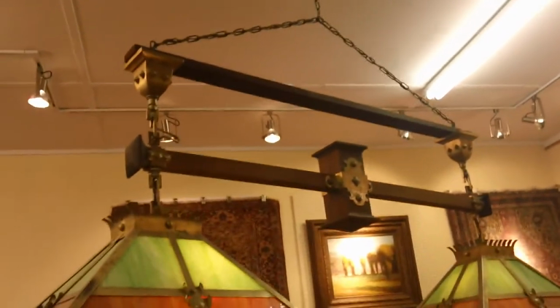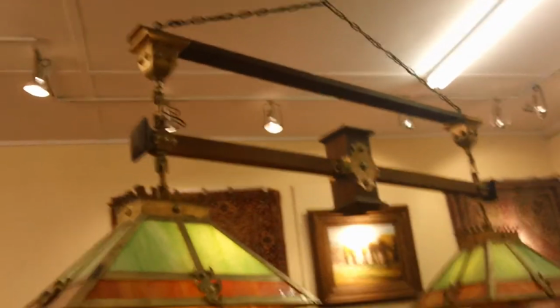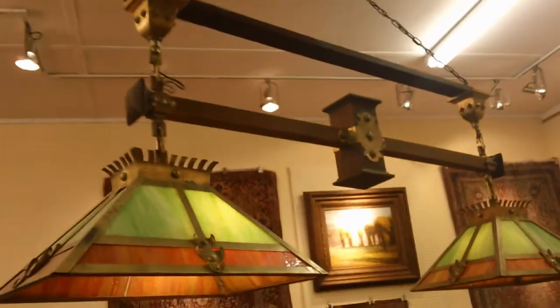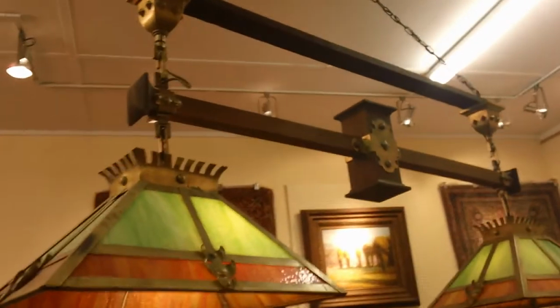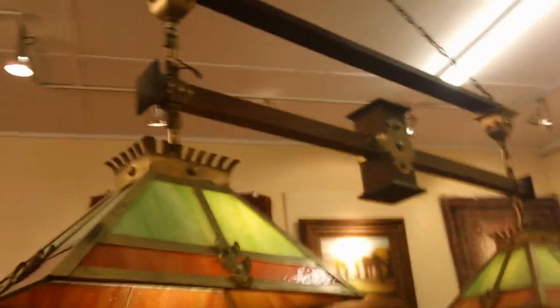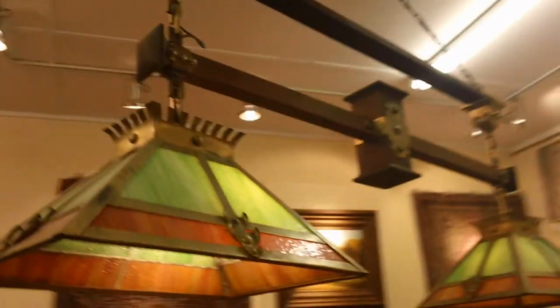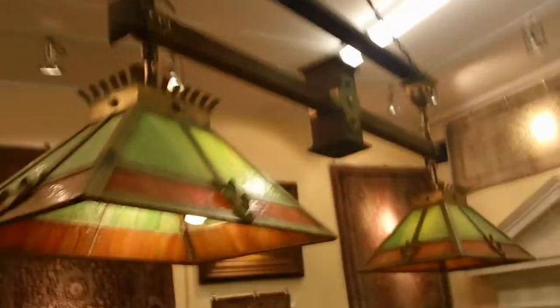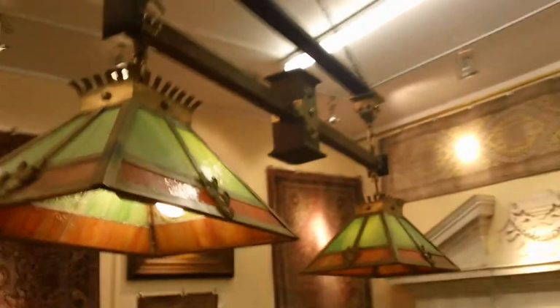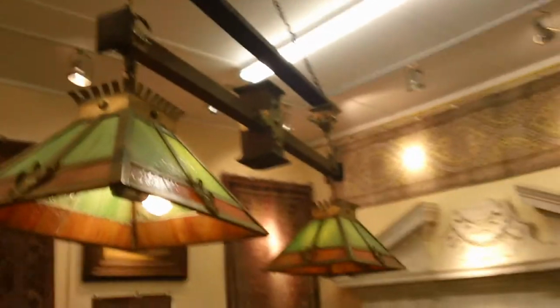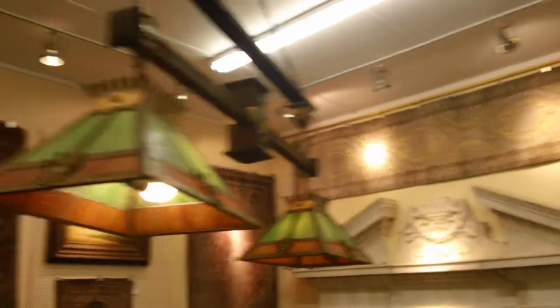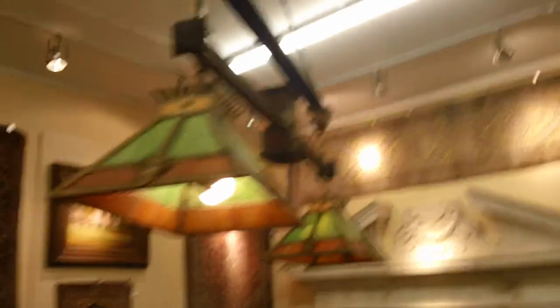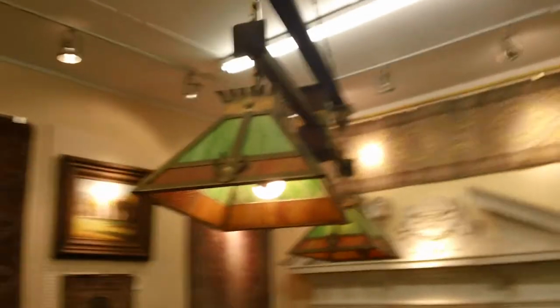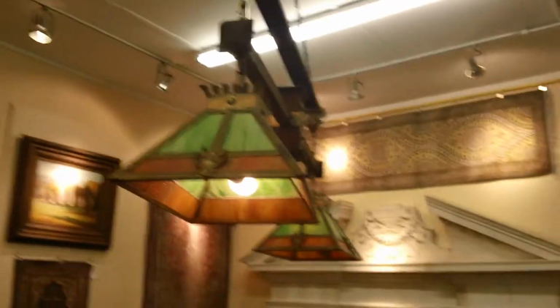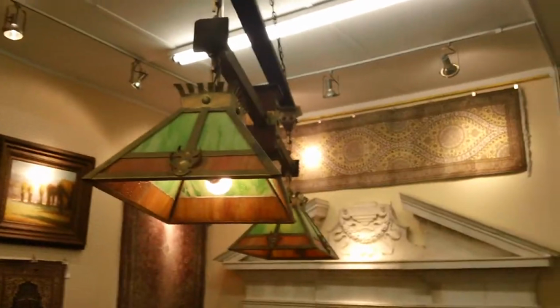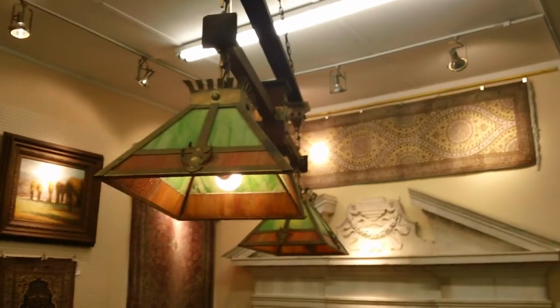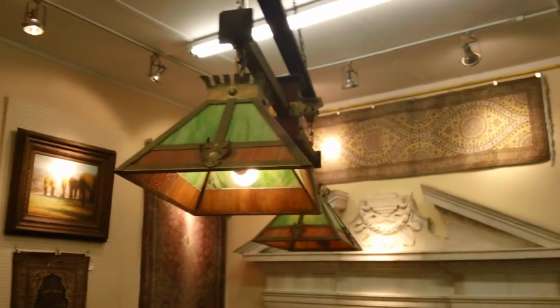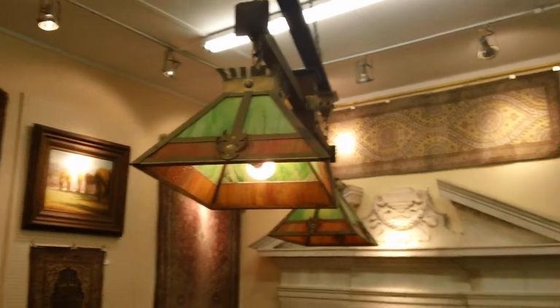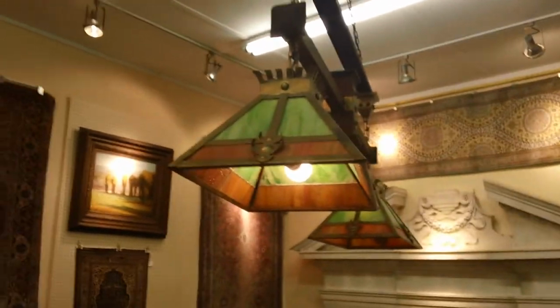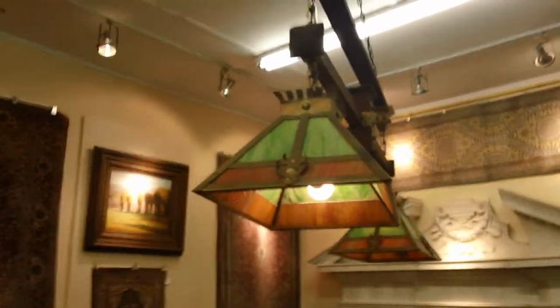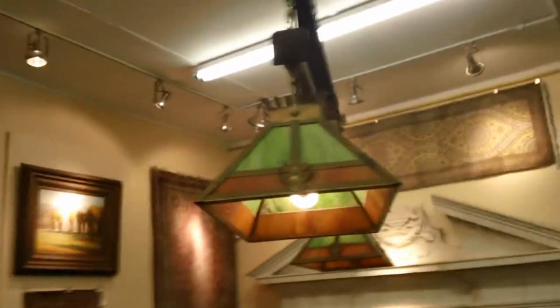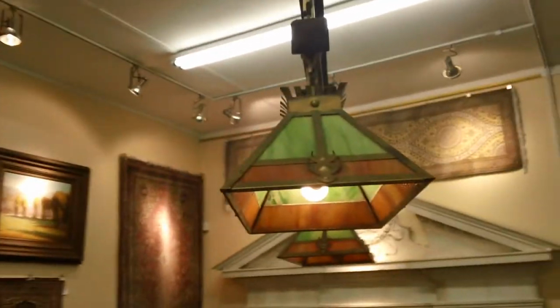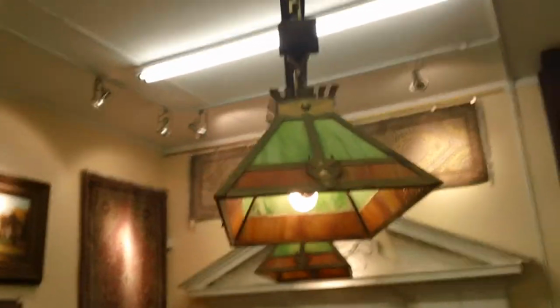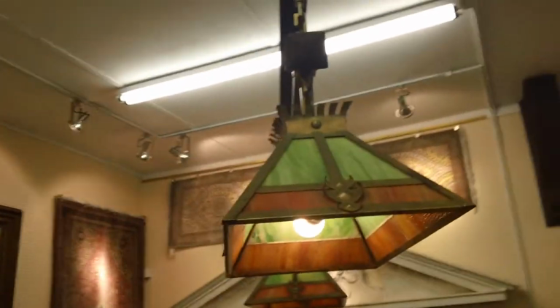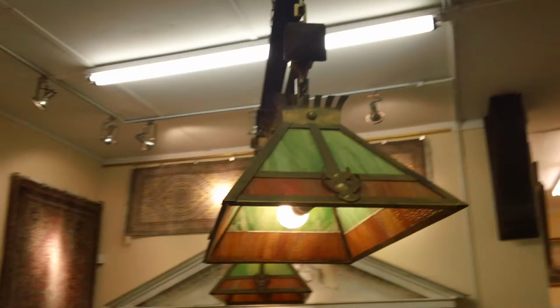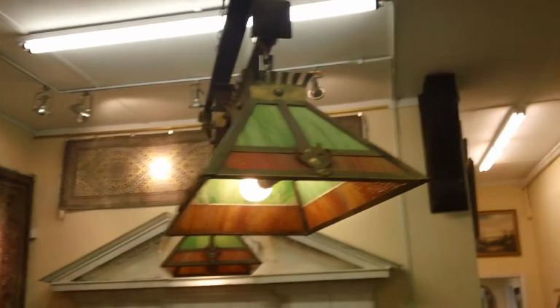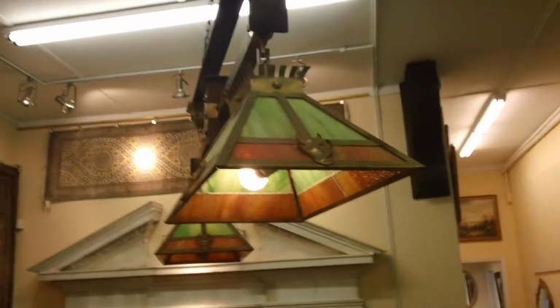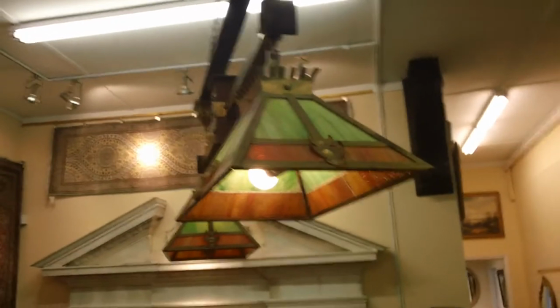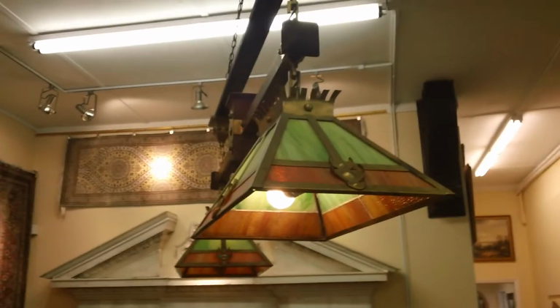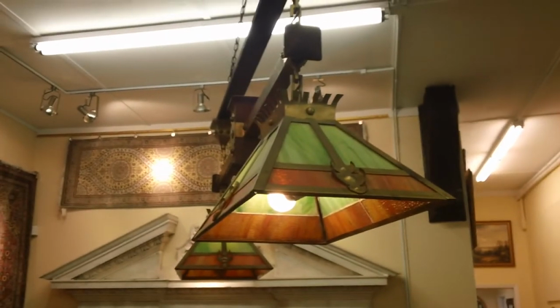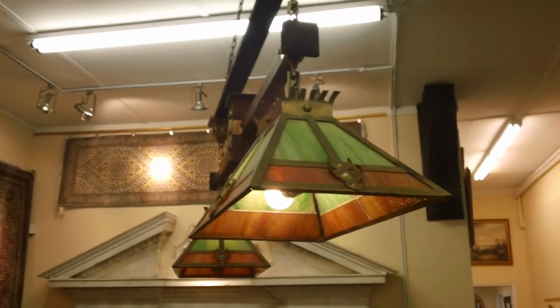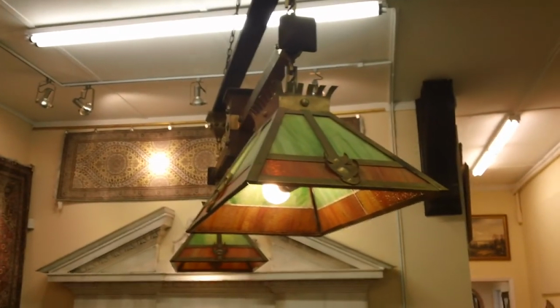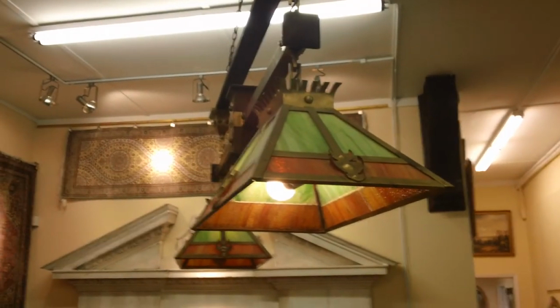But look at the pictures that I've provided. This is one stunning piece. If you have any questions about it, give me a call at 215-749-2104.